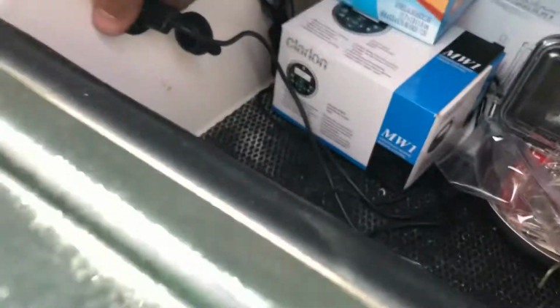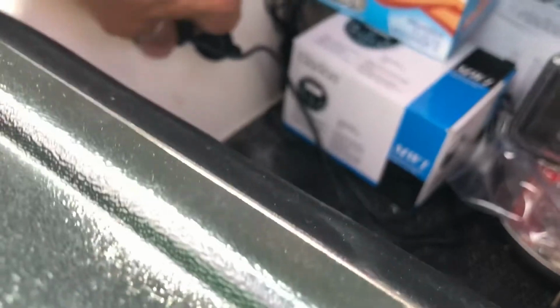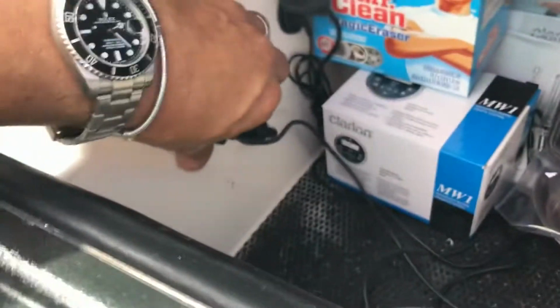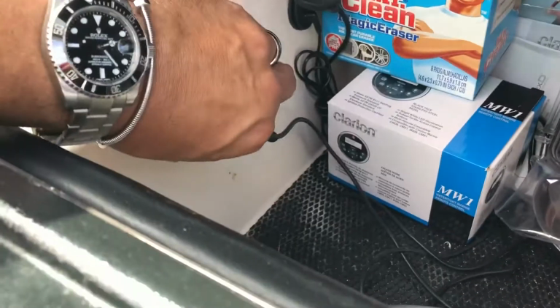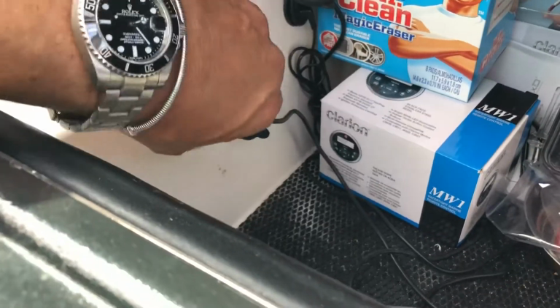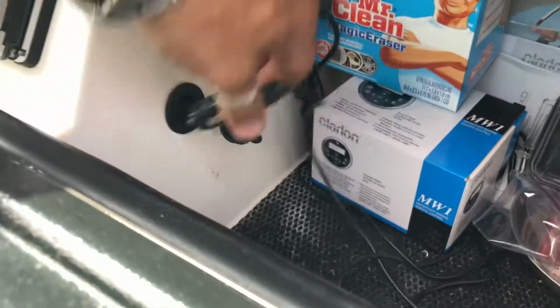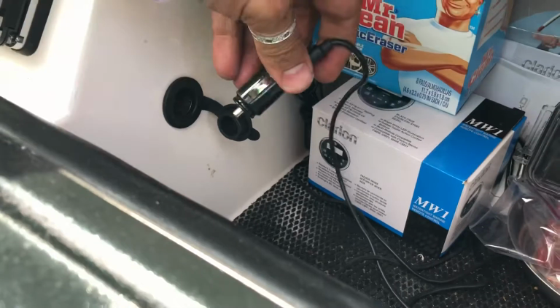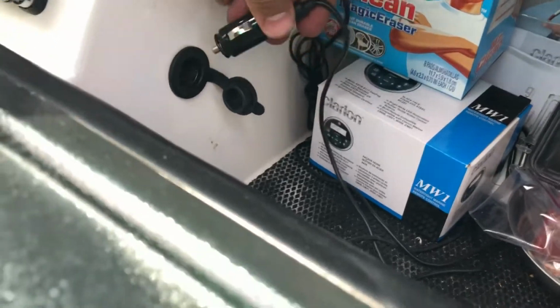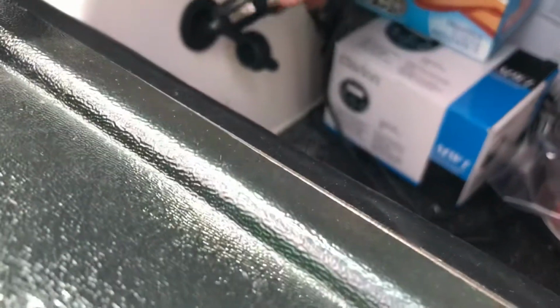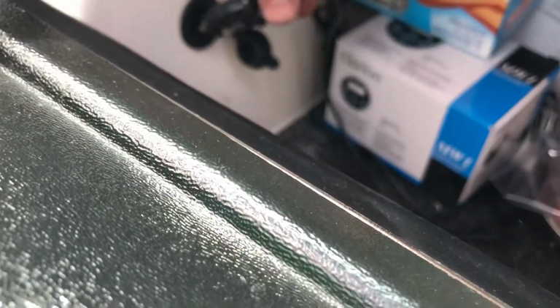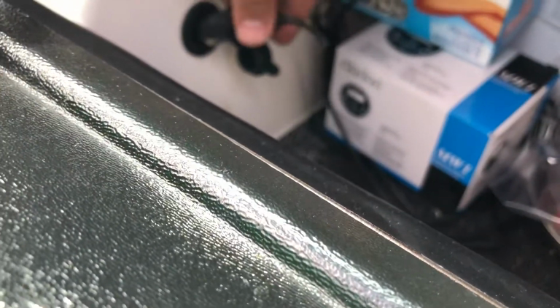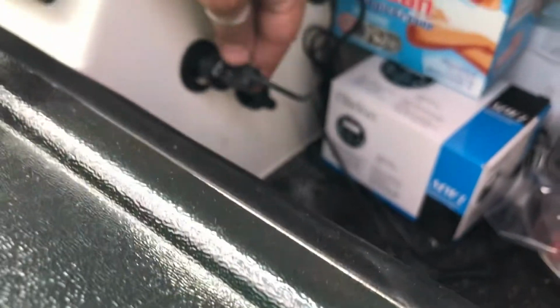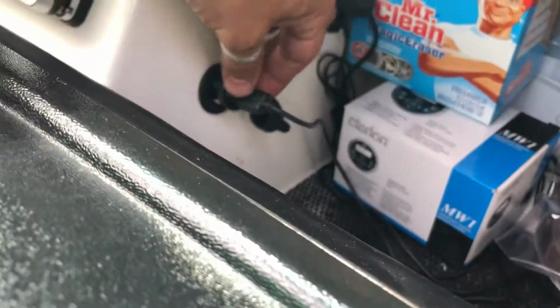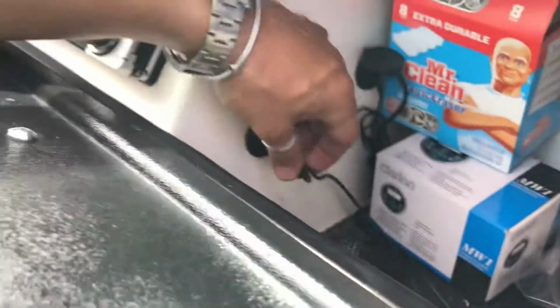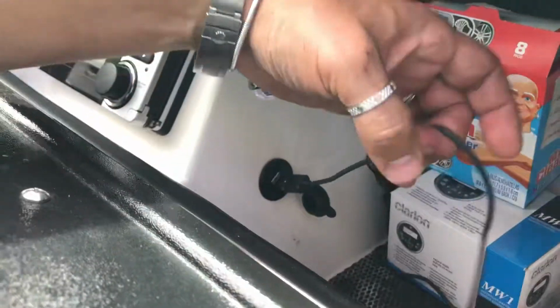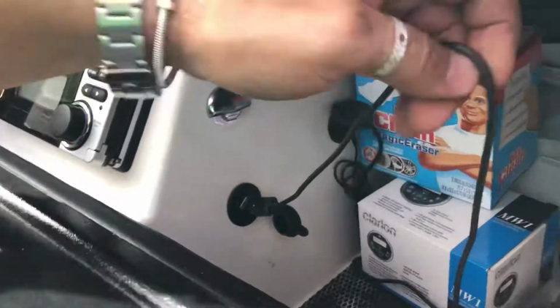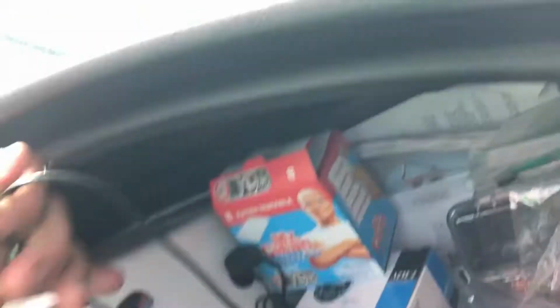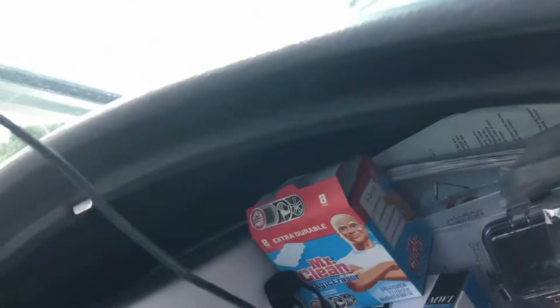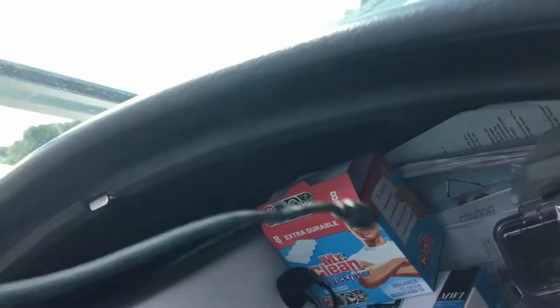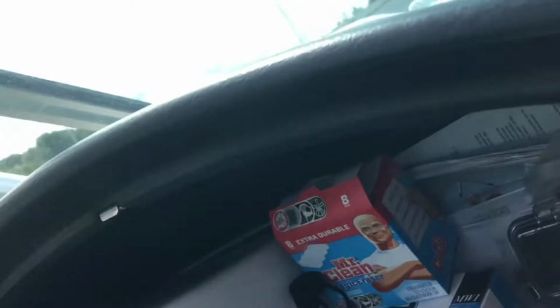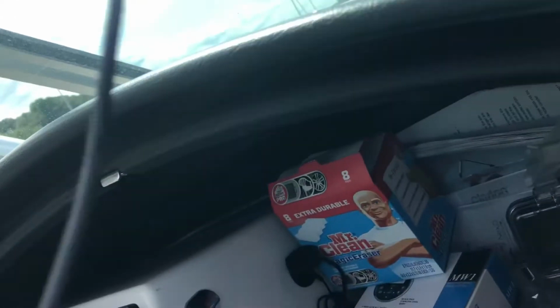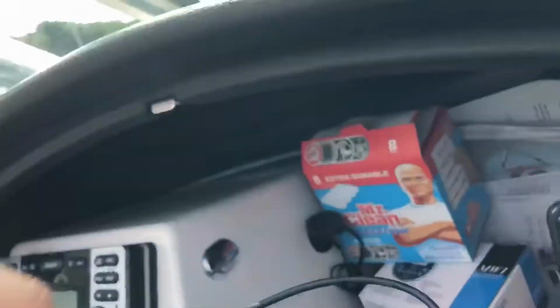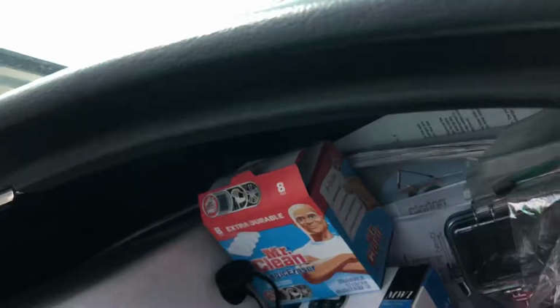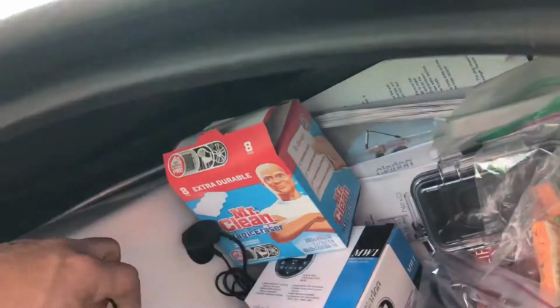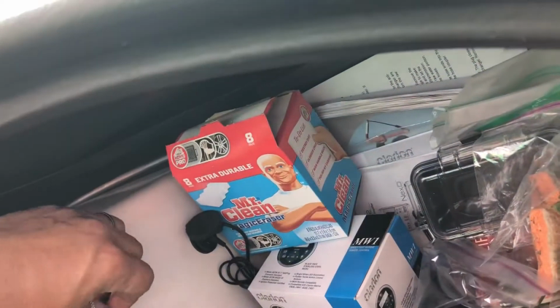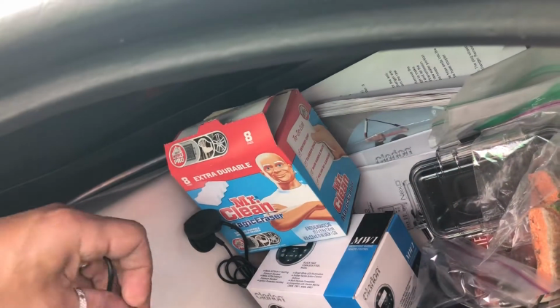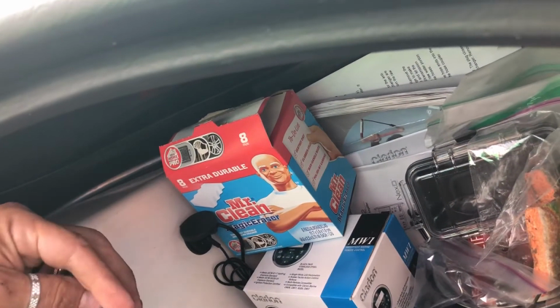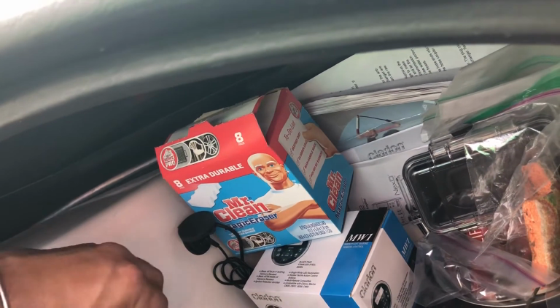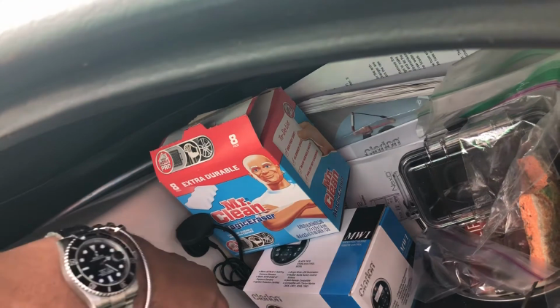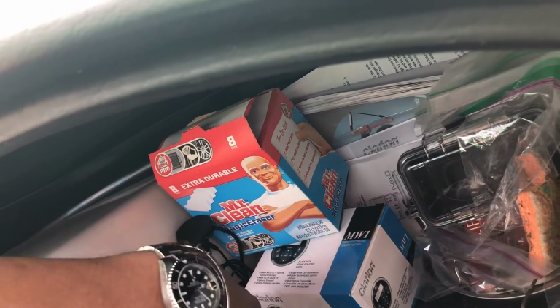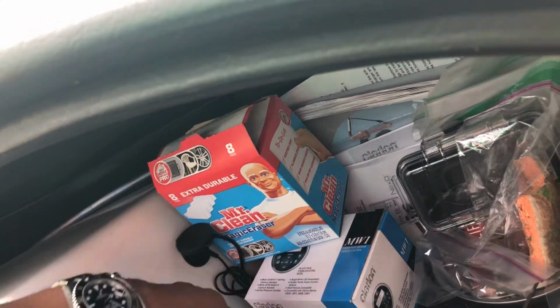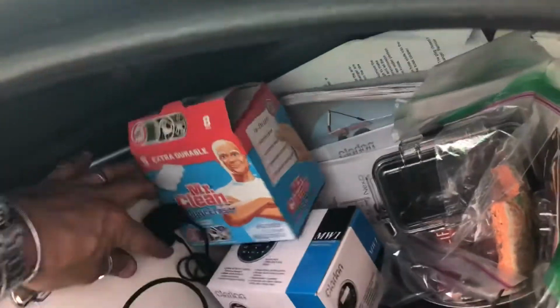Here you have a 12-volt outlet, so I just have a double jack in there that can power up a phone — so that's just a phone charger, a double outlet in there, no big deal.